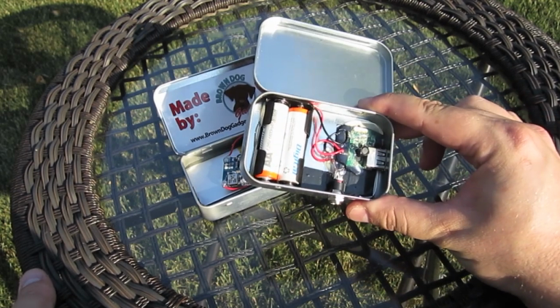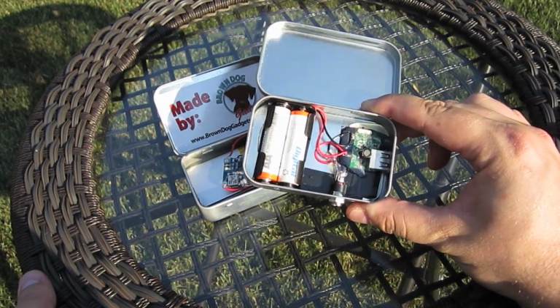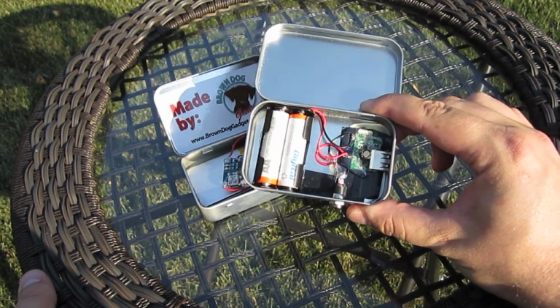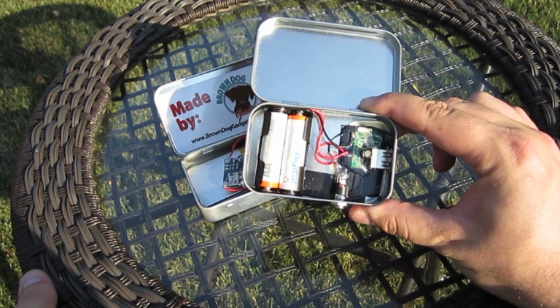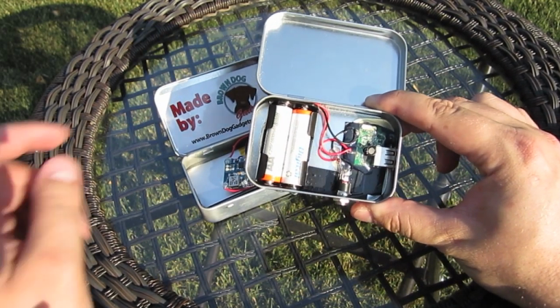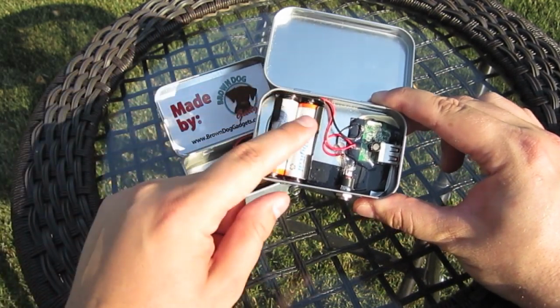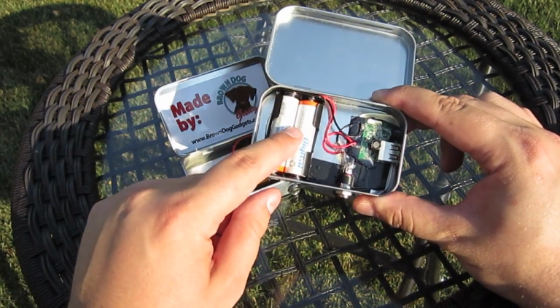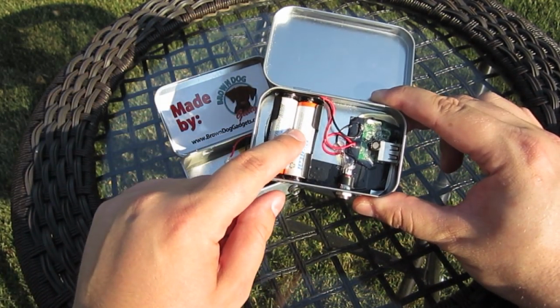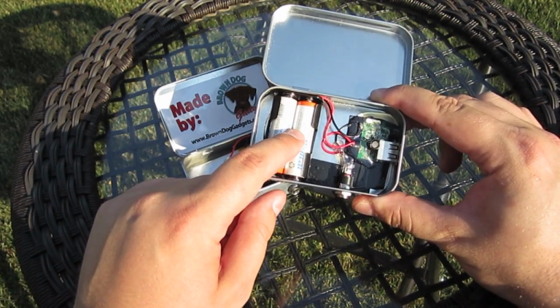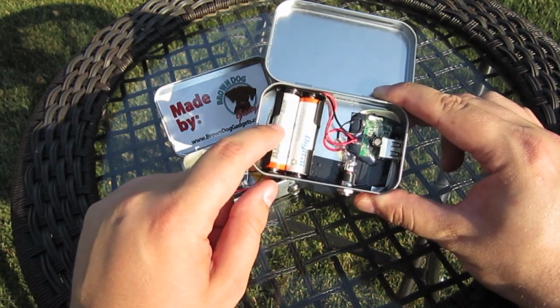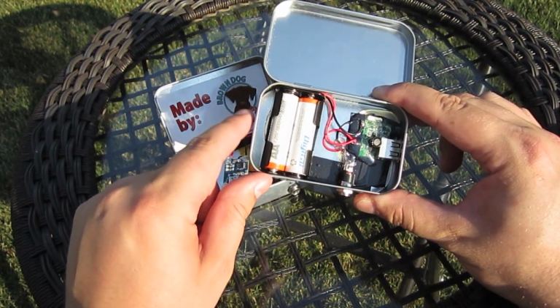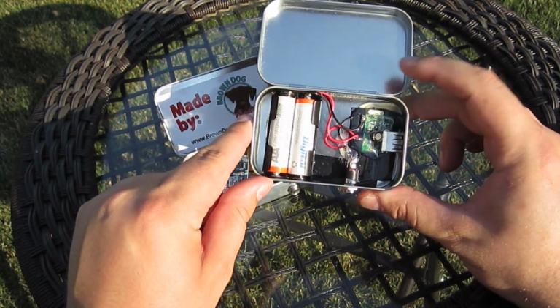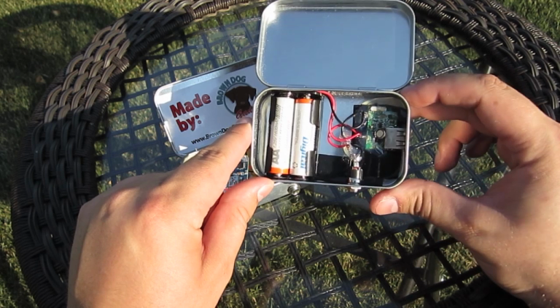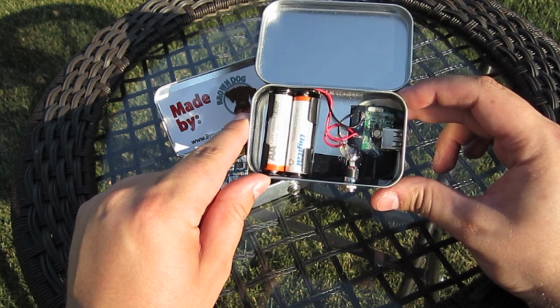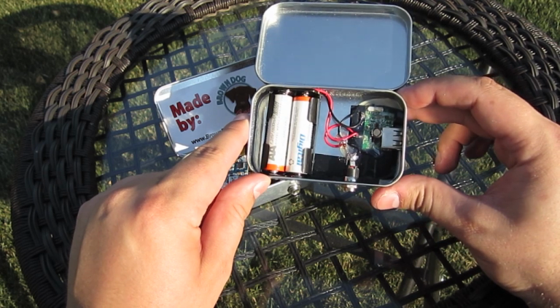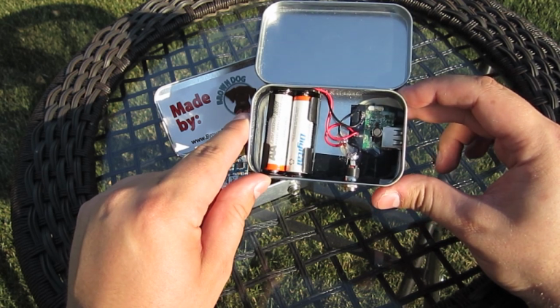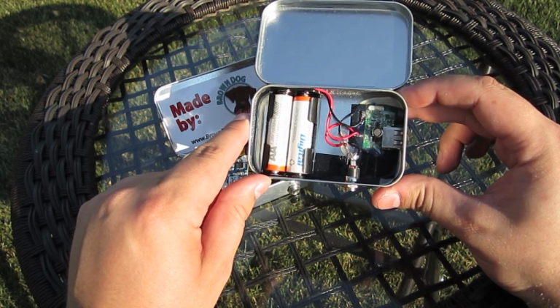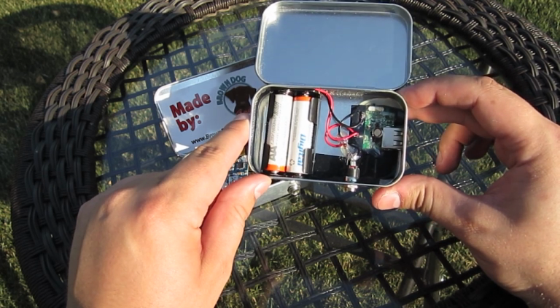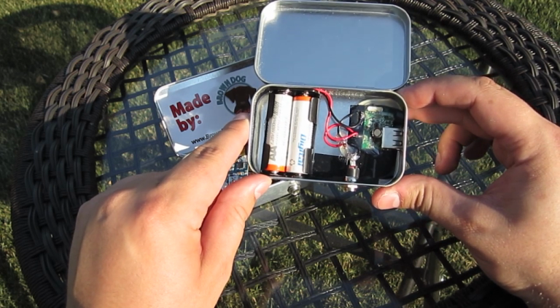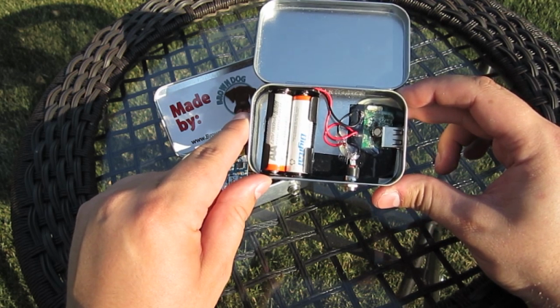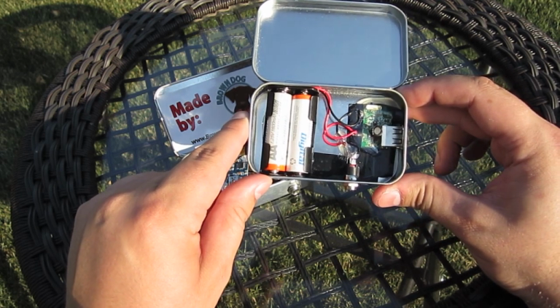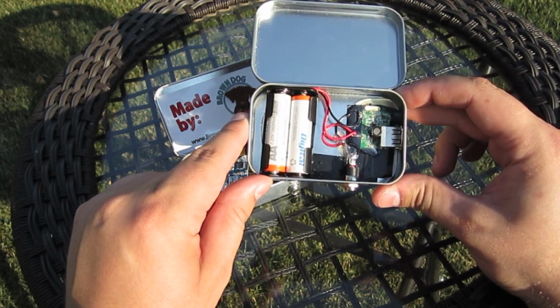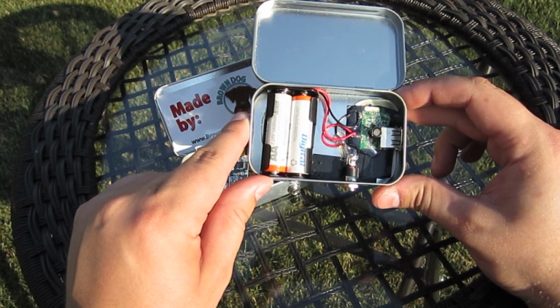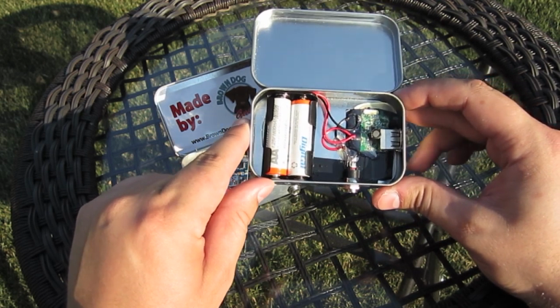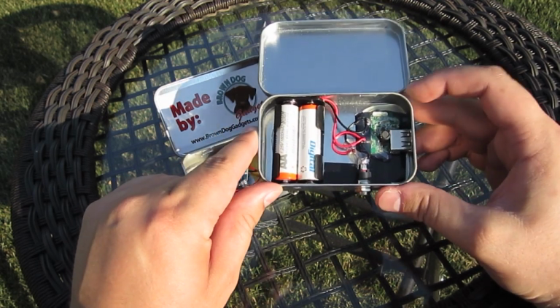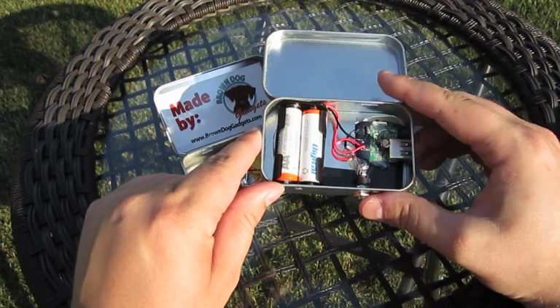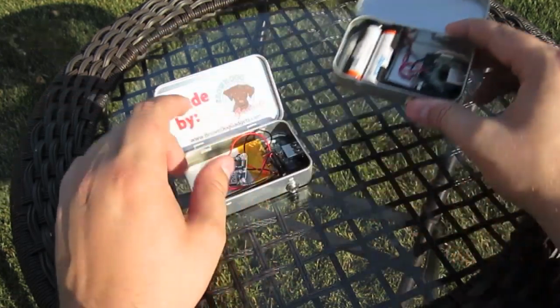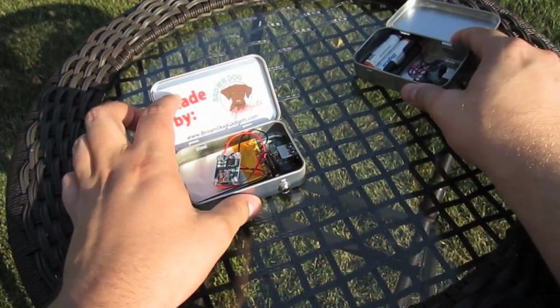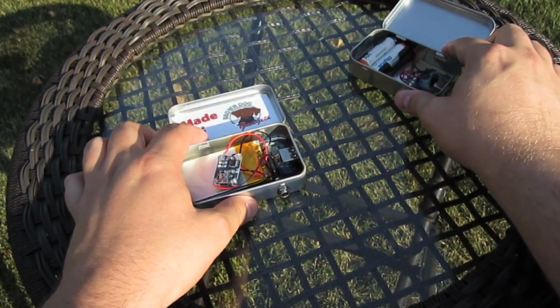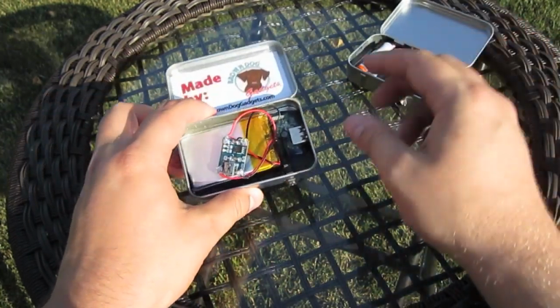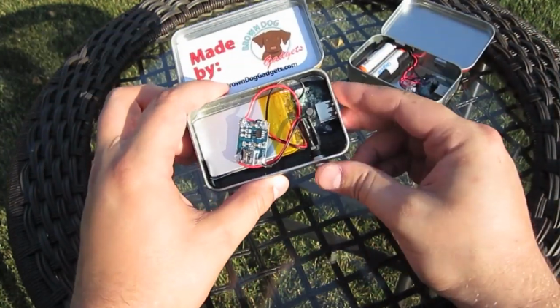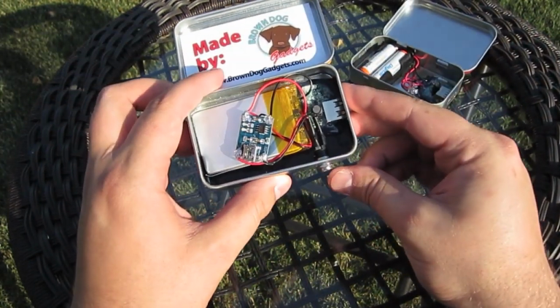Now AA batteries are great for convenience sake — you can take them out, recharge them, pop in new AAs when they're low. Overall very cheap to put together, cheap to replace when they go bad, and easy to put together. The downside is they're not that overly powerful.